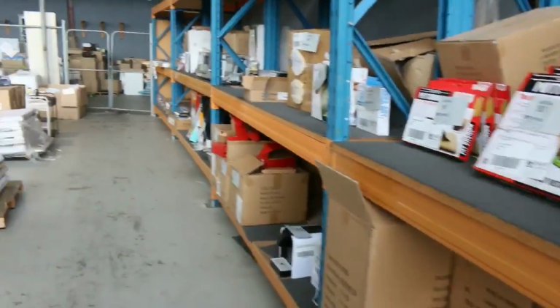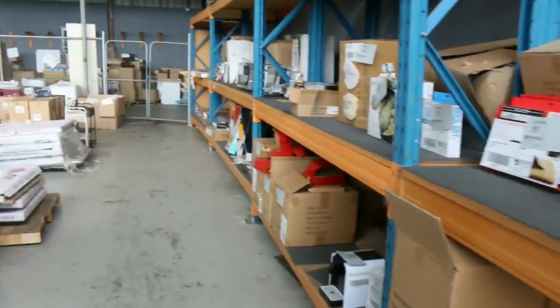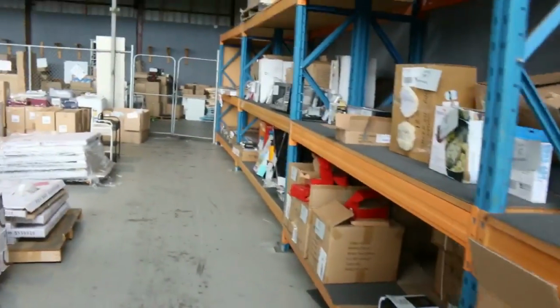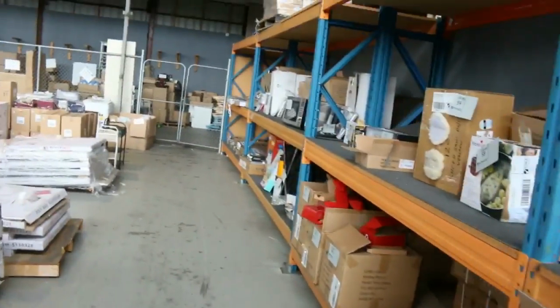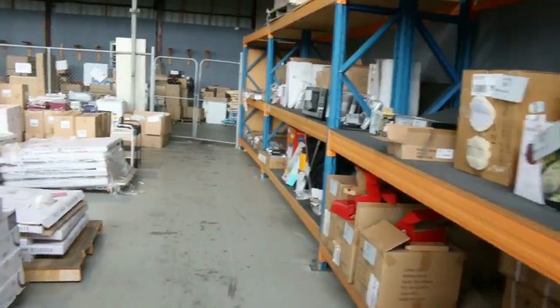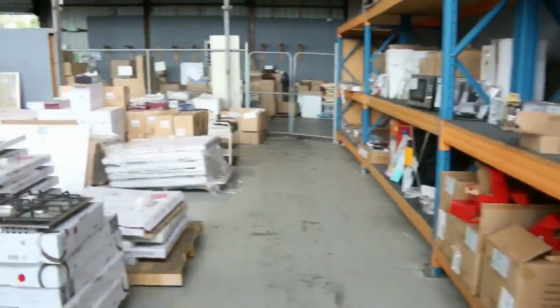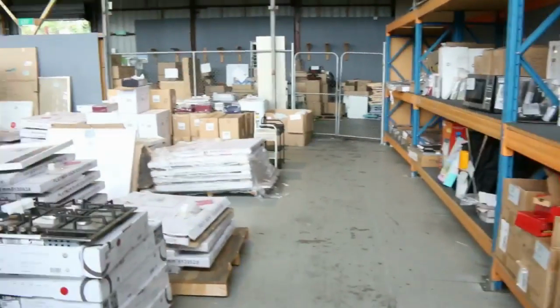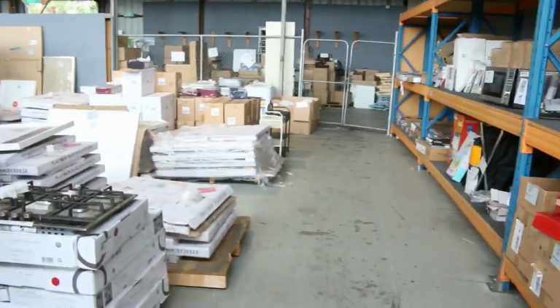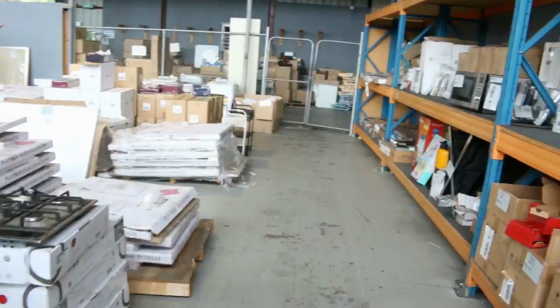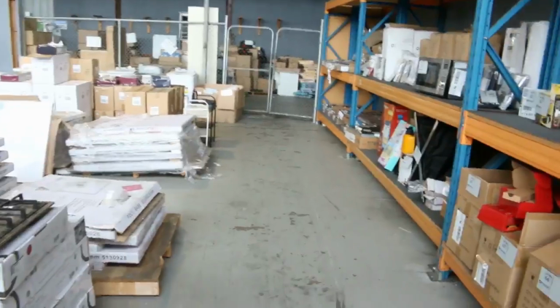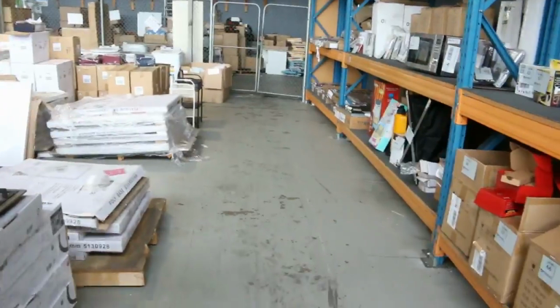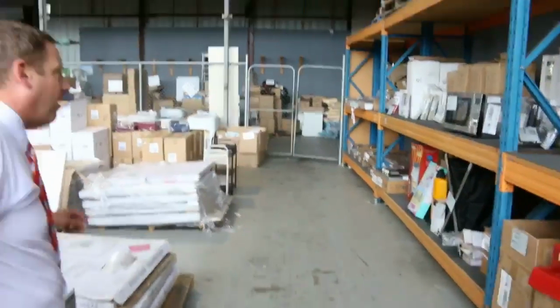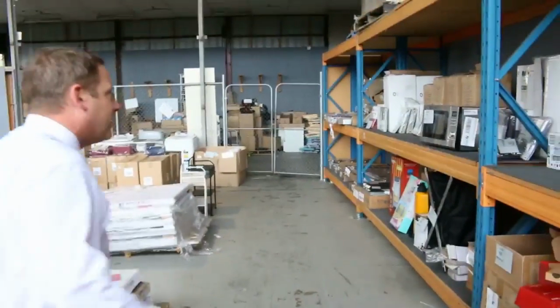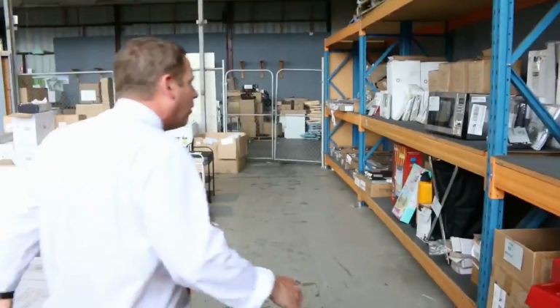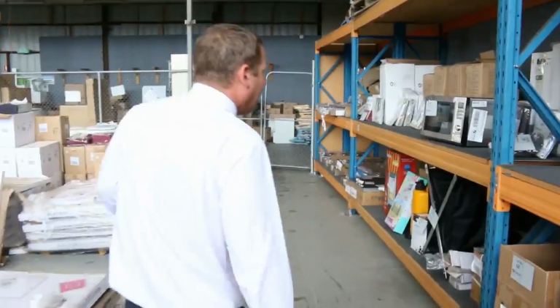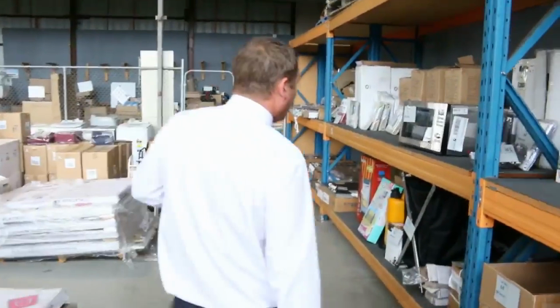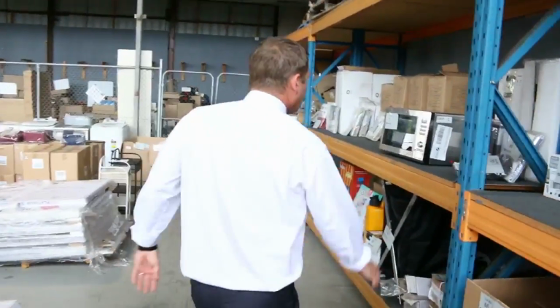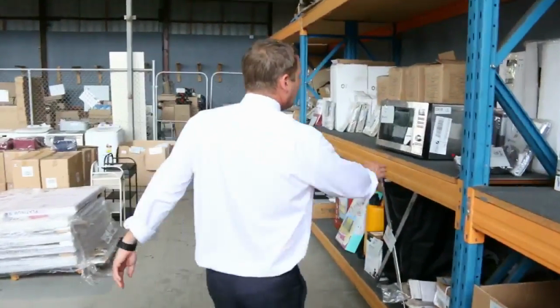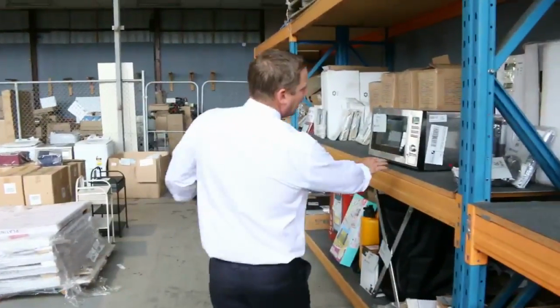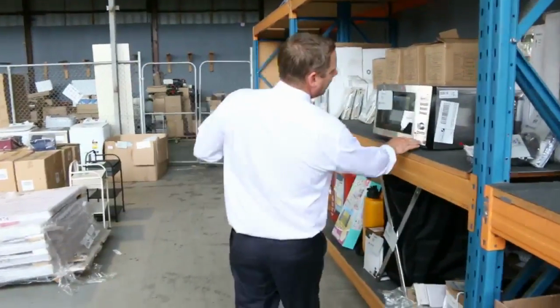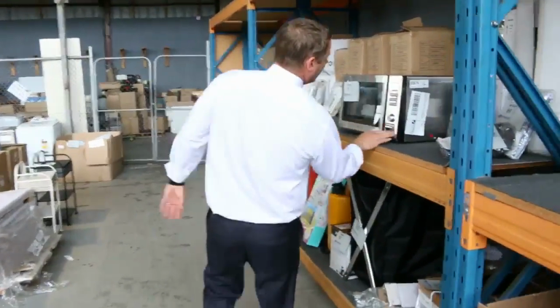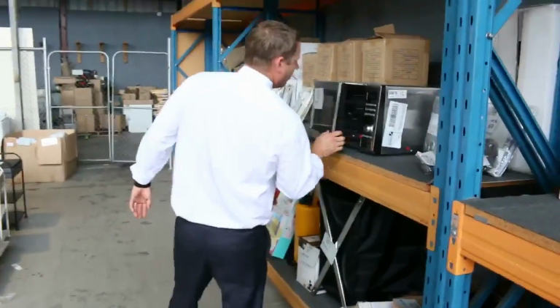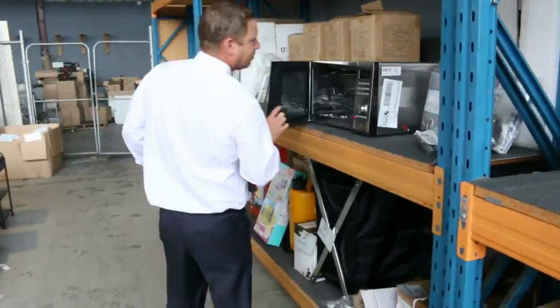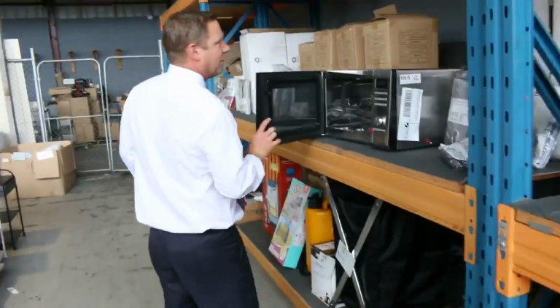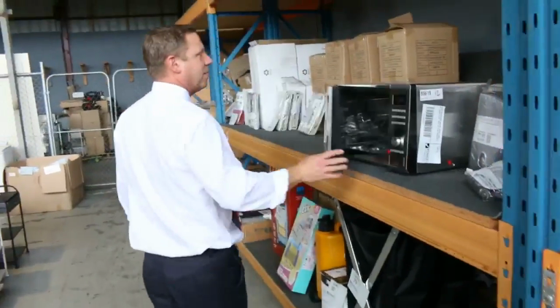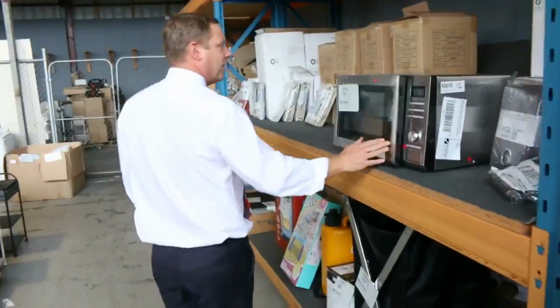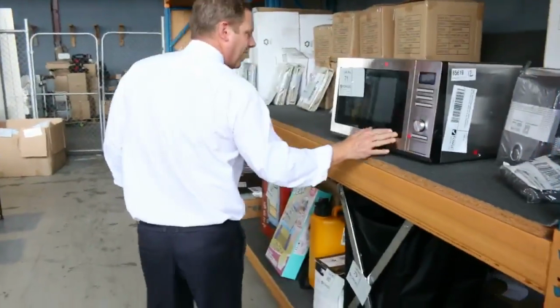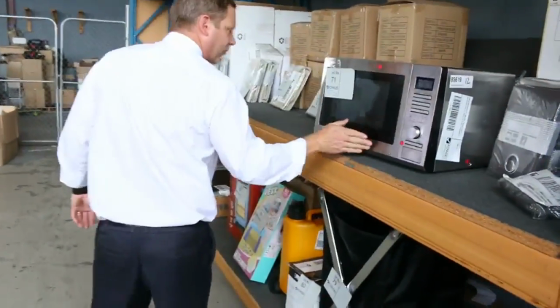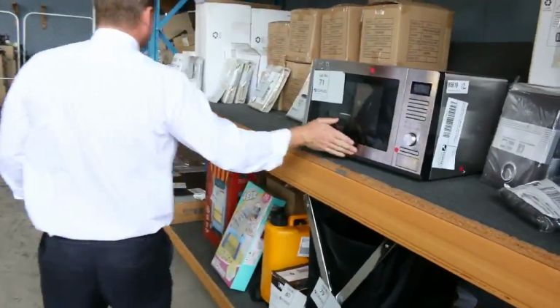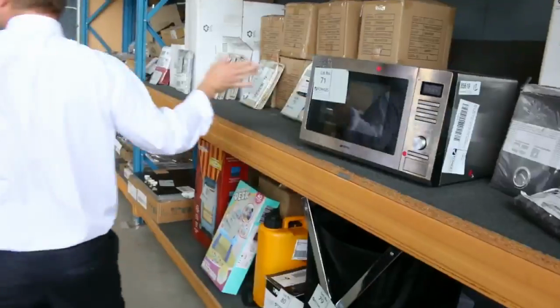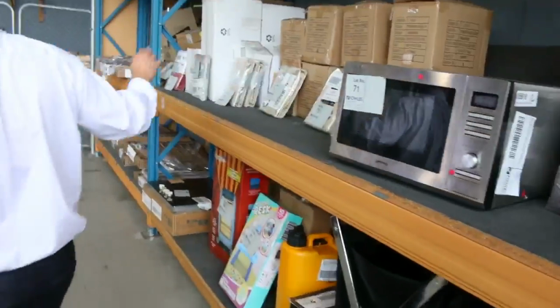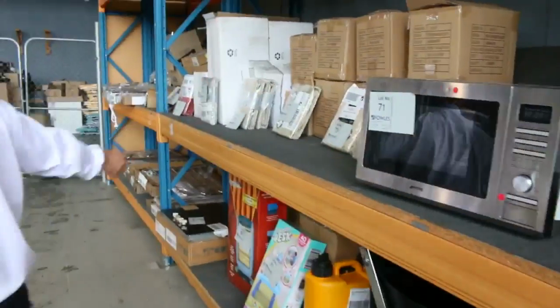Over the back here I can see there's a Smeg microwave there. I haven't spotted that before, so that'll be a nice buy for somebody. Beautiful Smeg microwave.